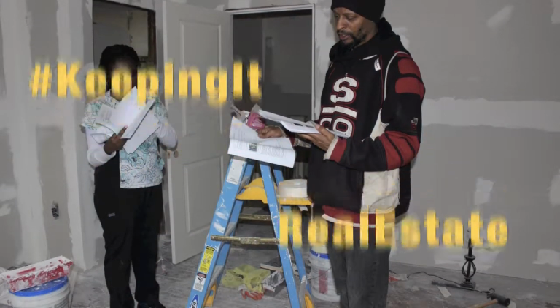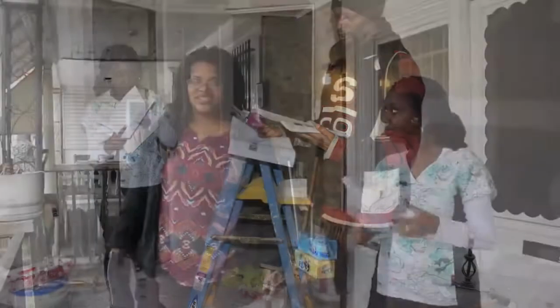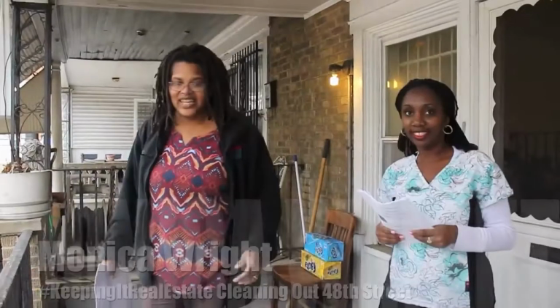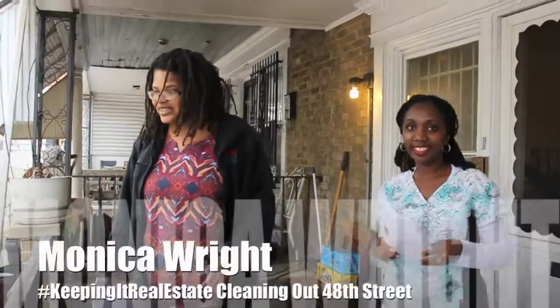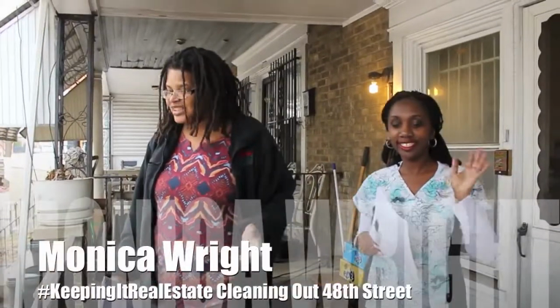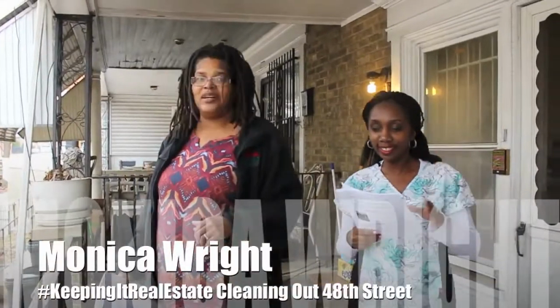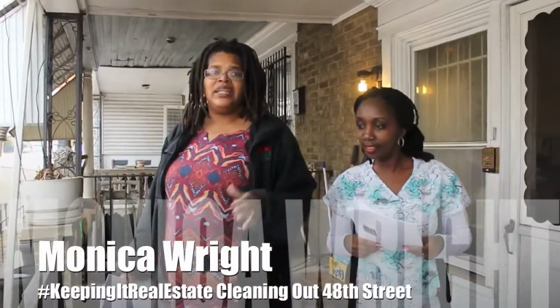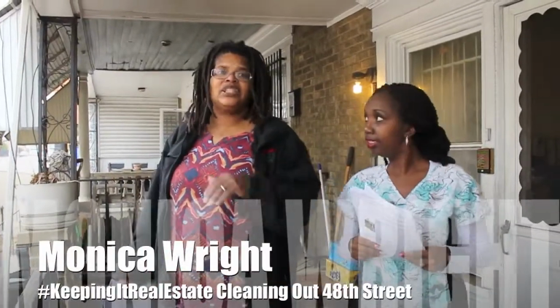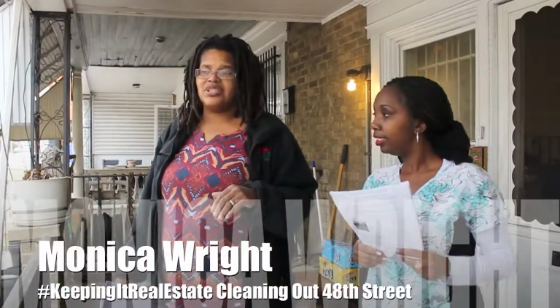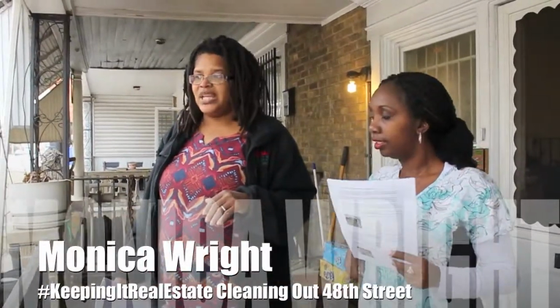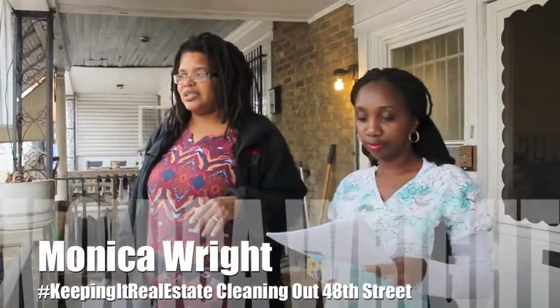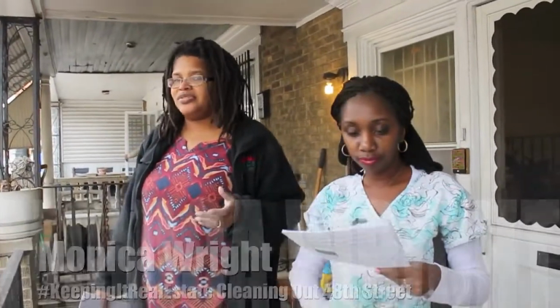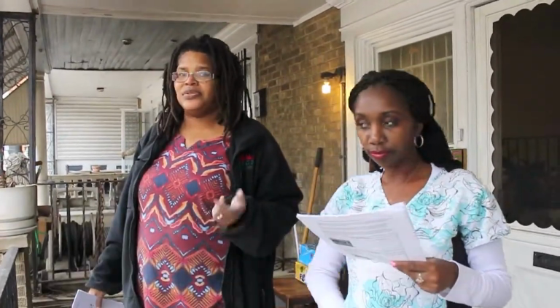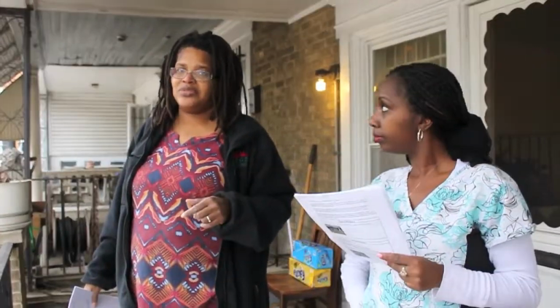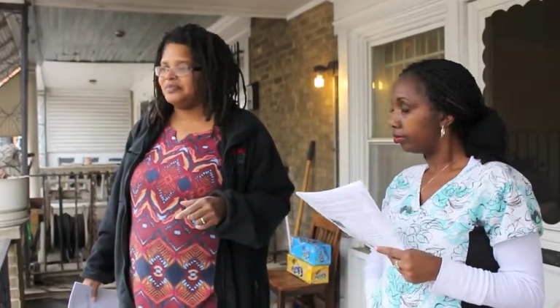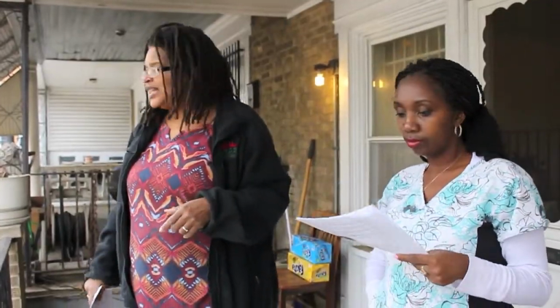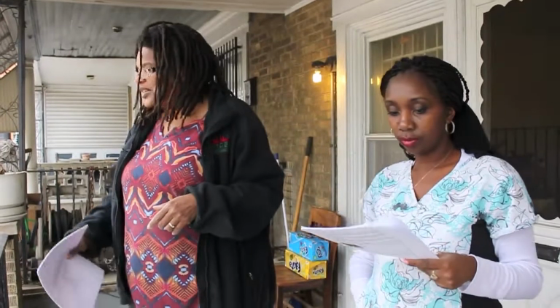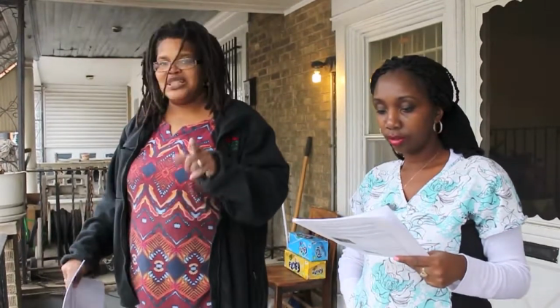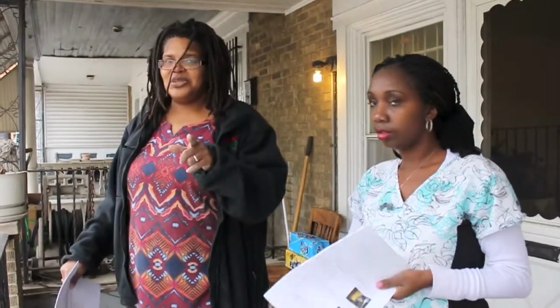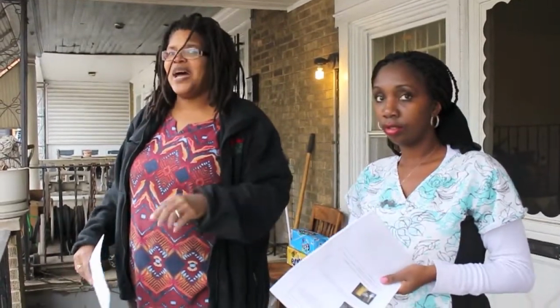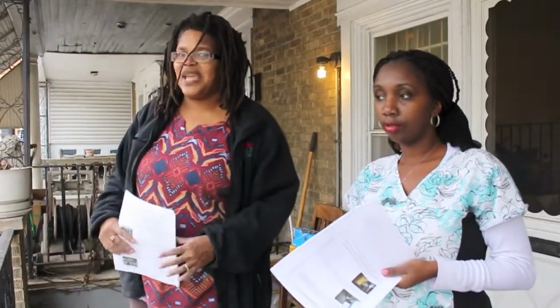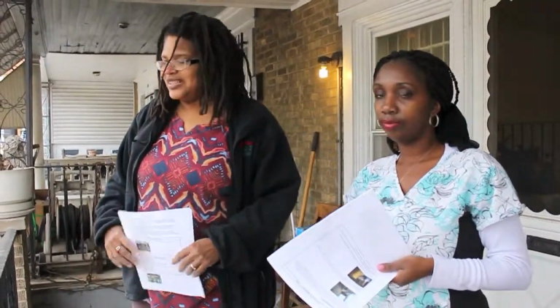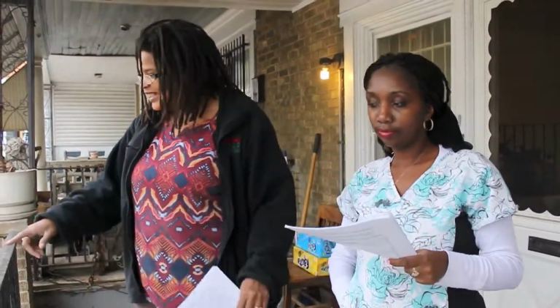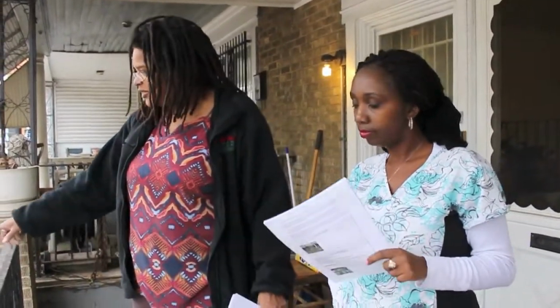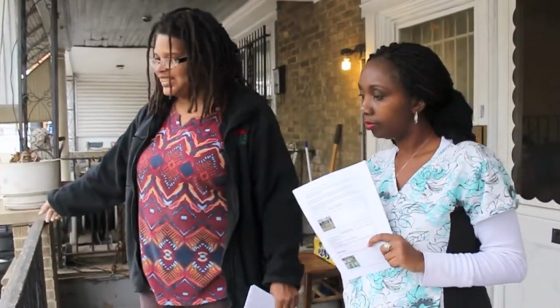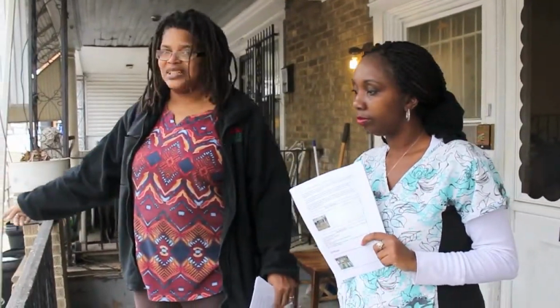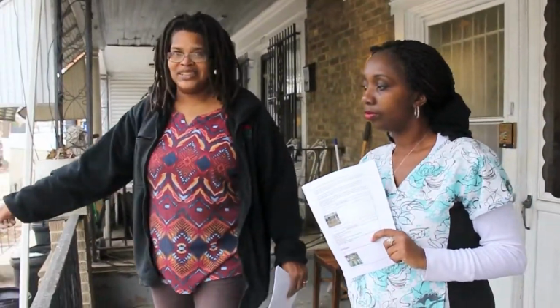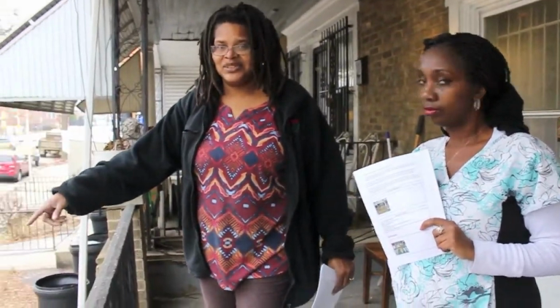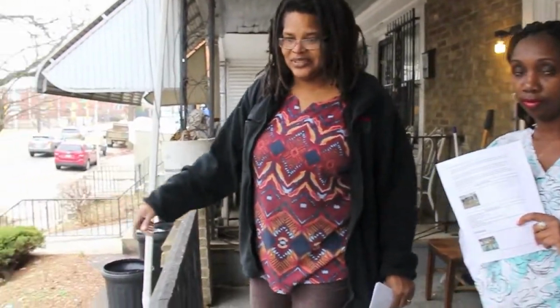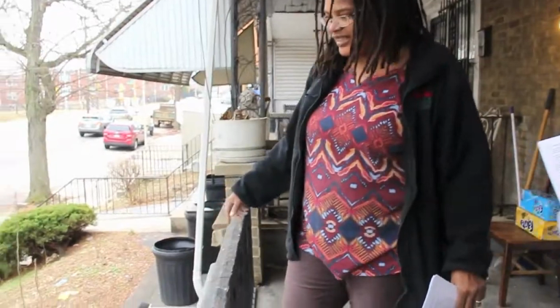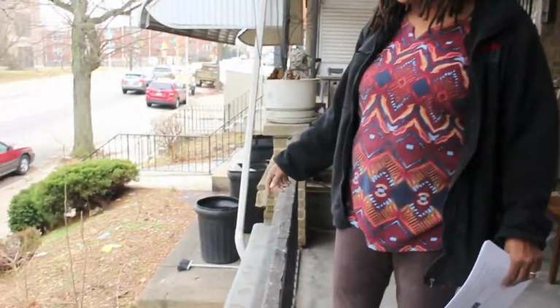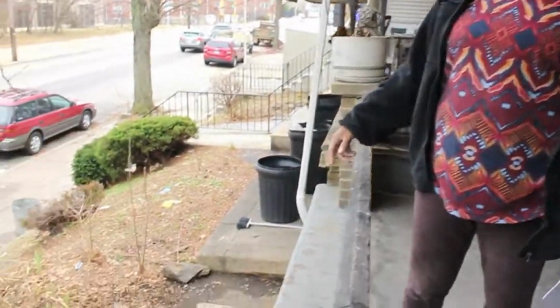We're here today to clean up, get the construction debris out of 48th Street. Miss Alicia, who's behind the camera, got all this cleaned up. The front yard that you want to show.